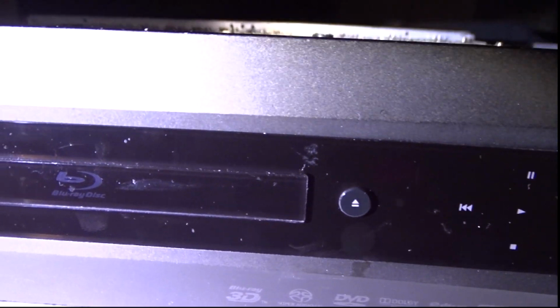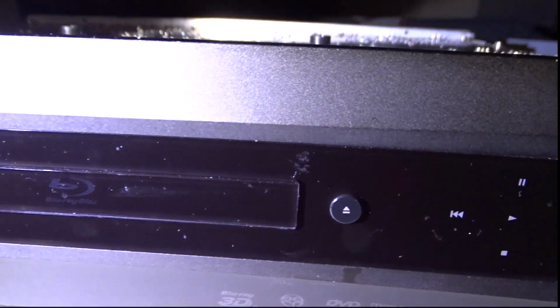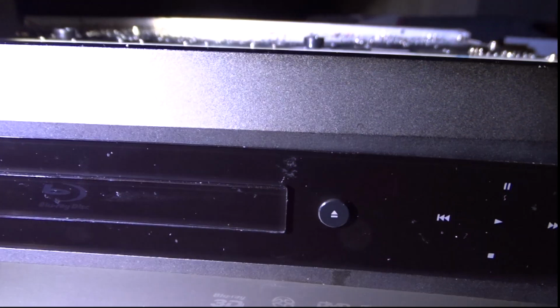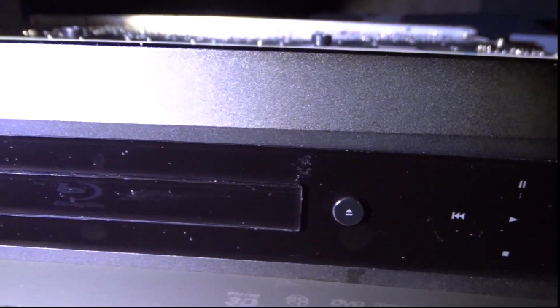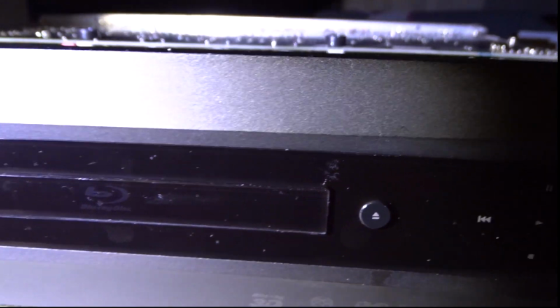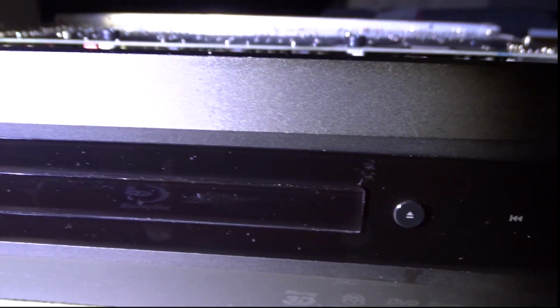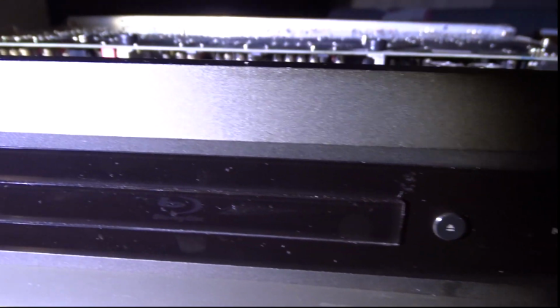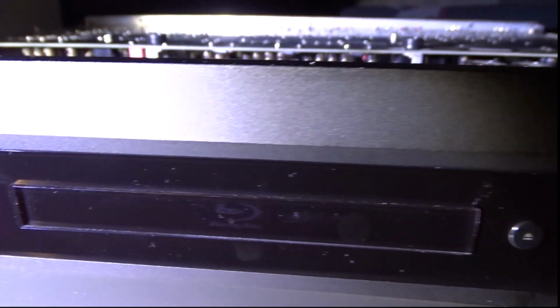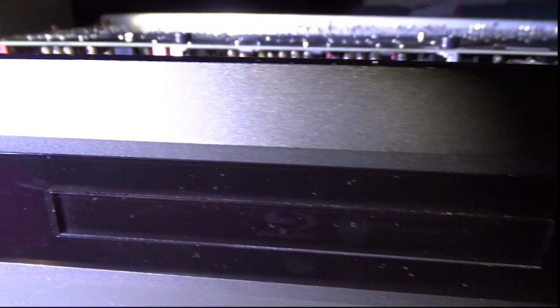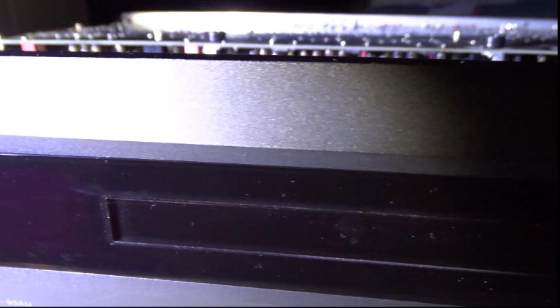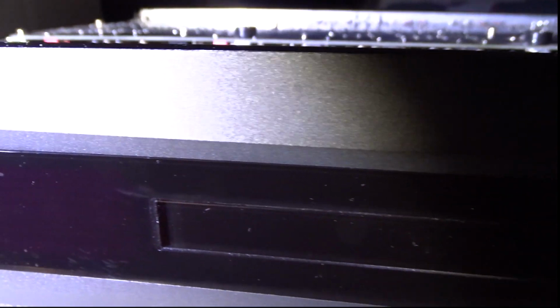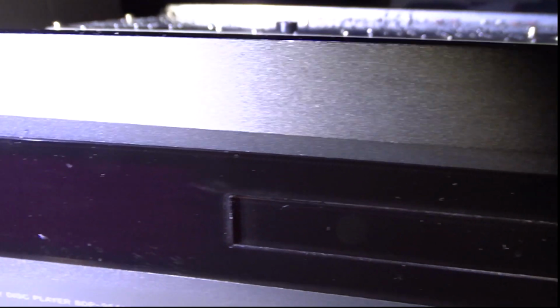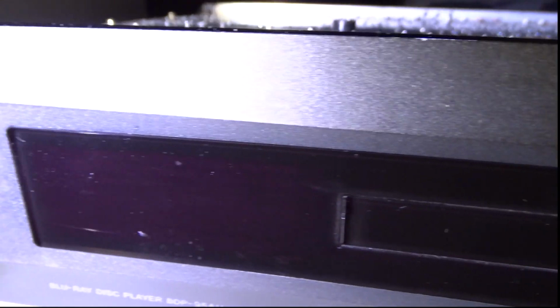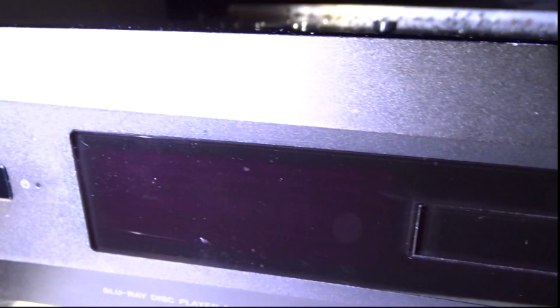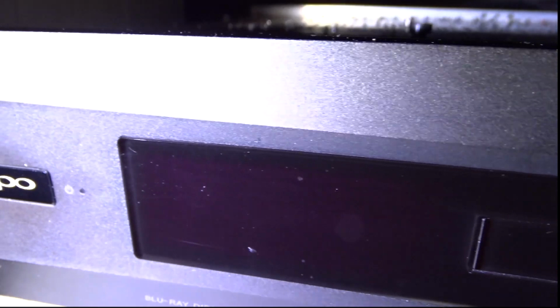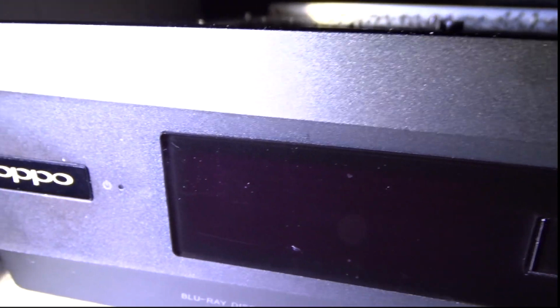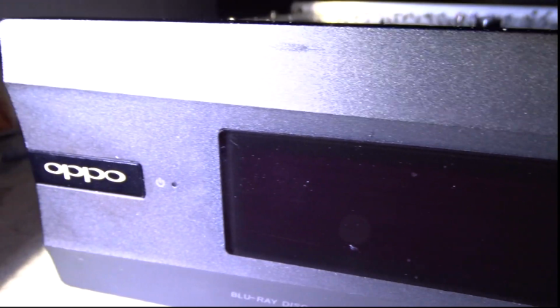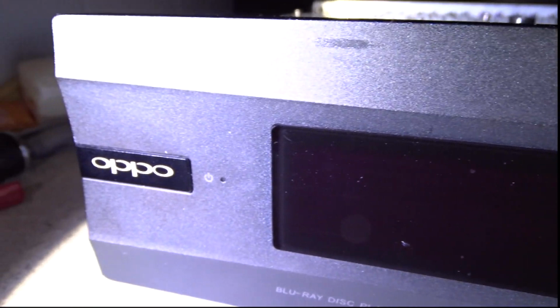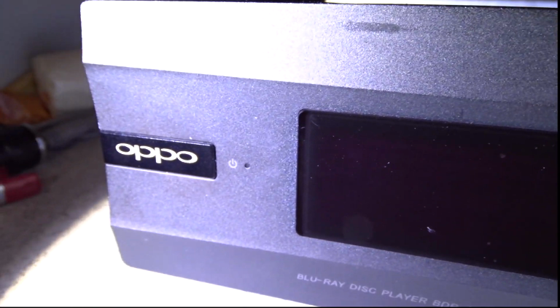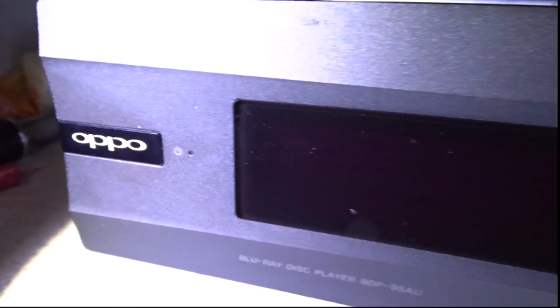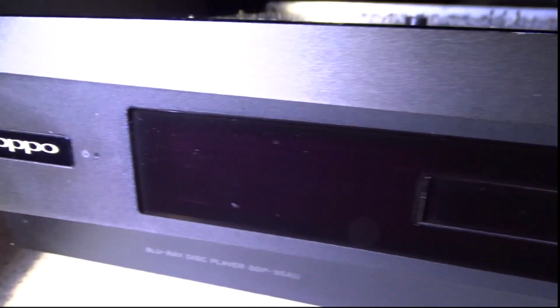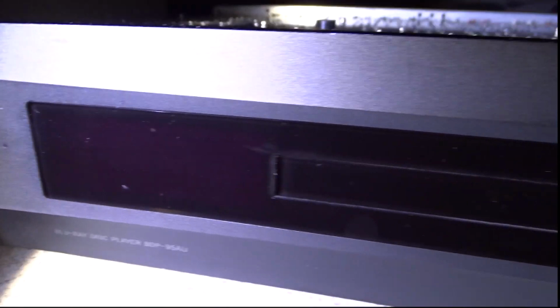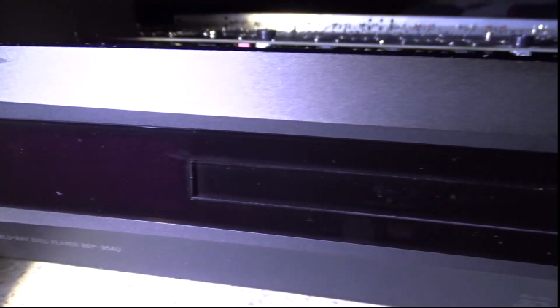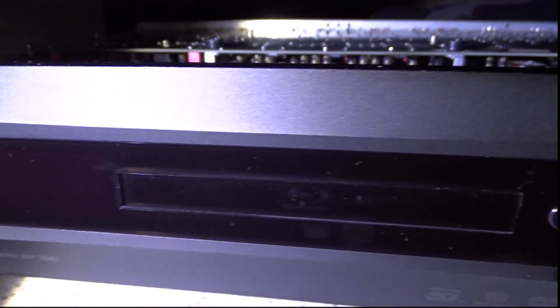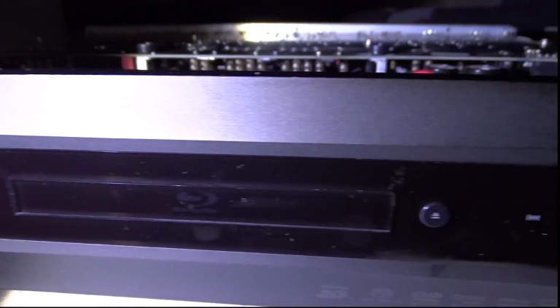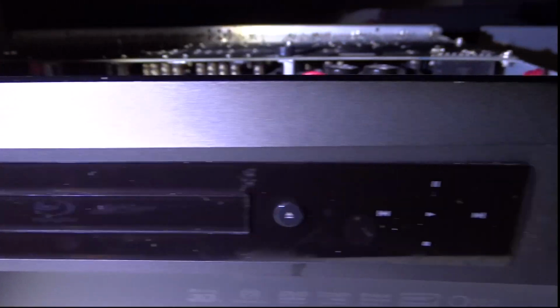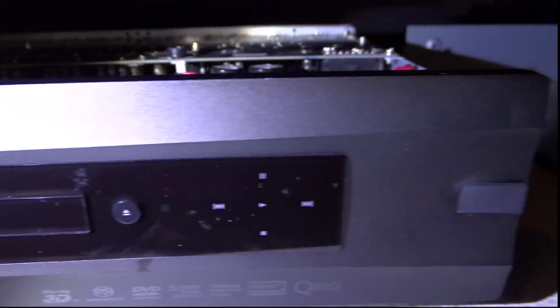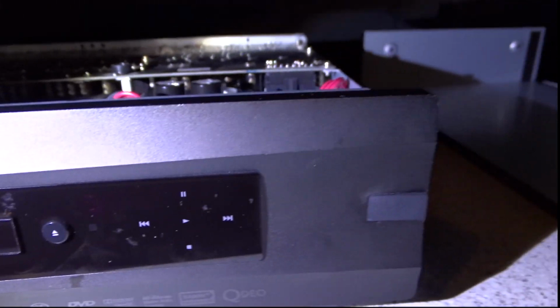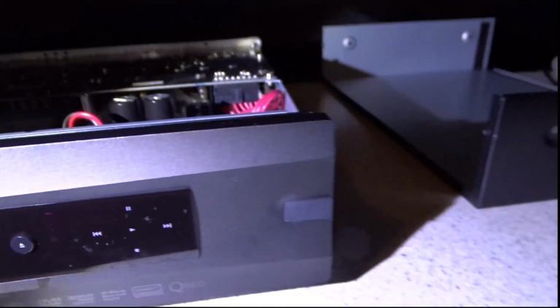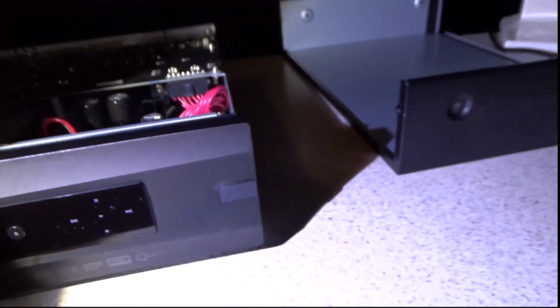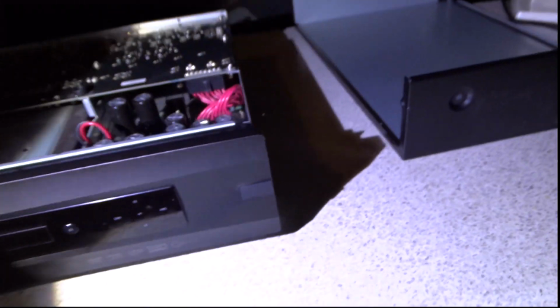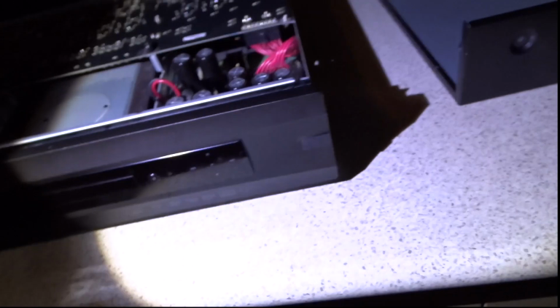It weighs half as much as my NAD amplifier, which is 36 pounds. This thing weighs 16 pounds. It's a Blu-ray player.